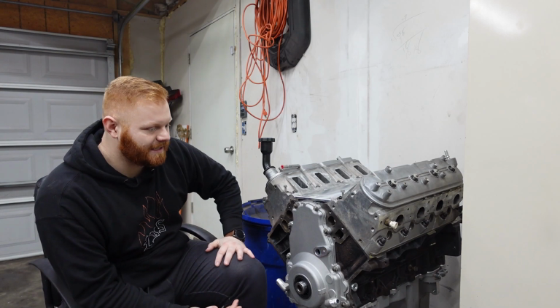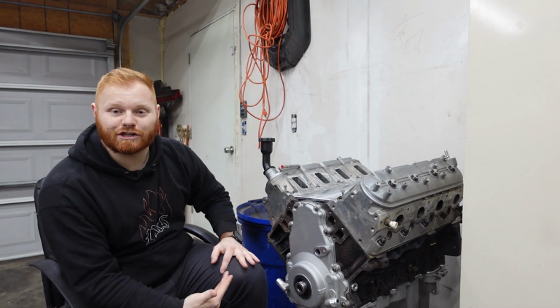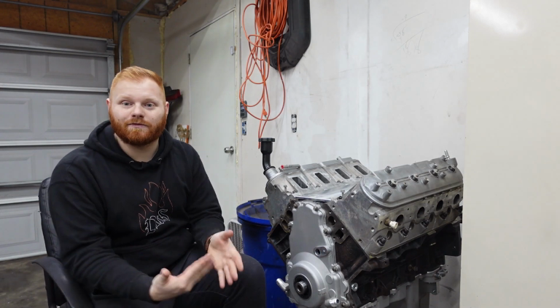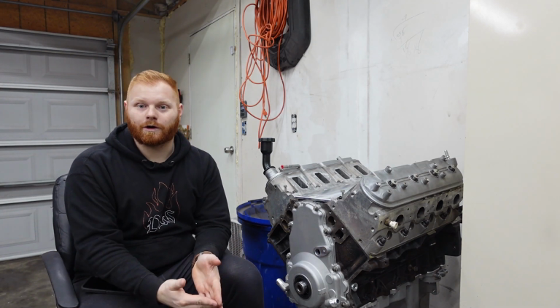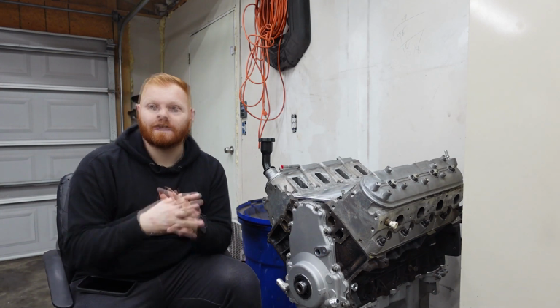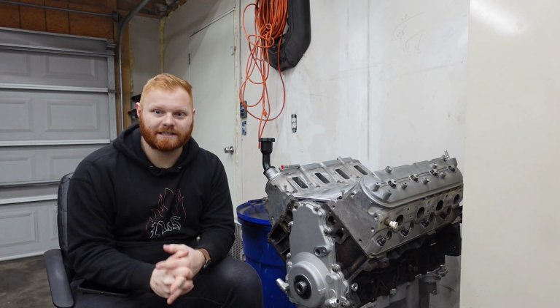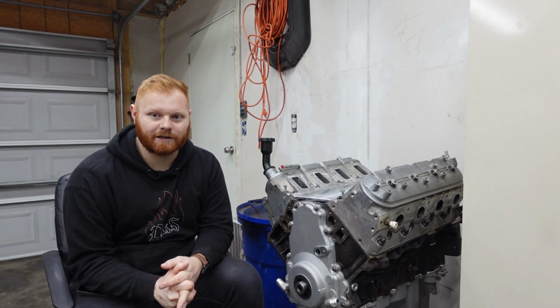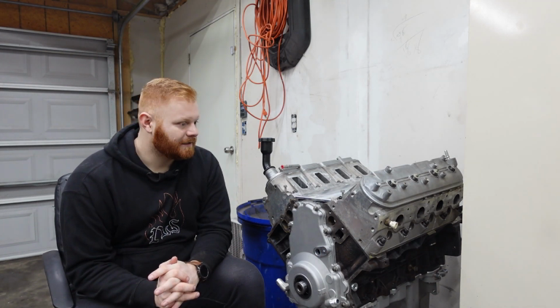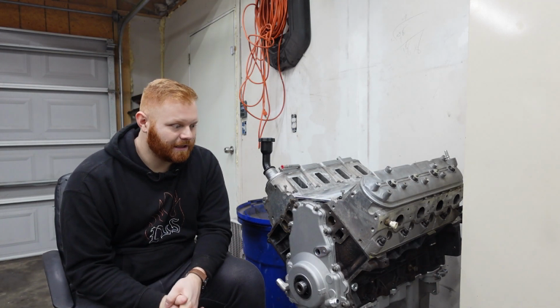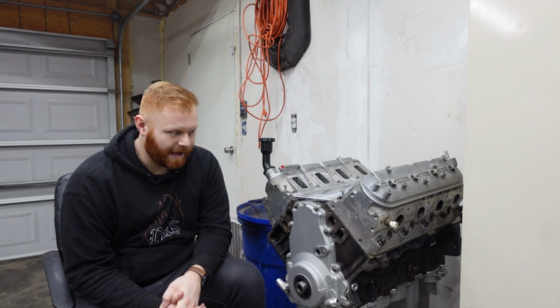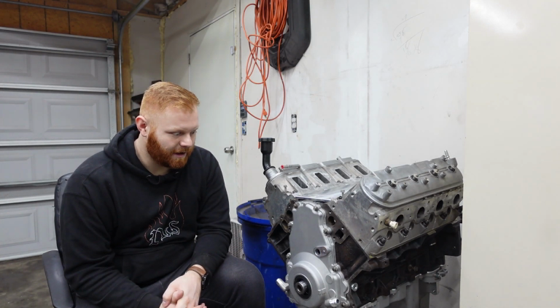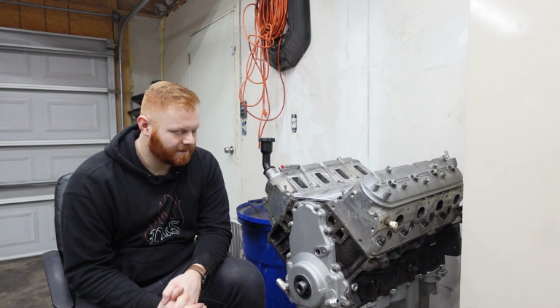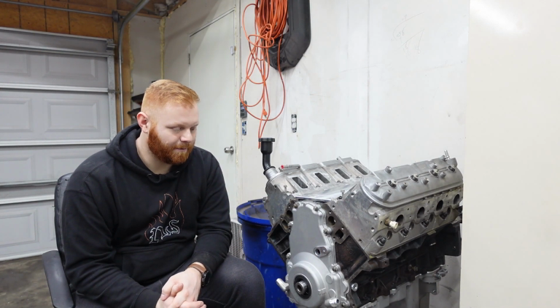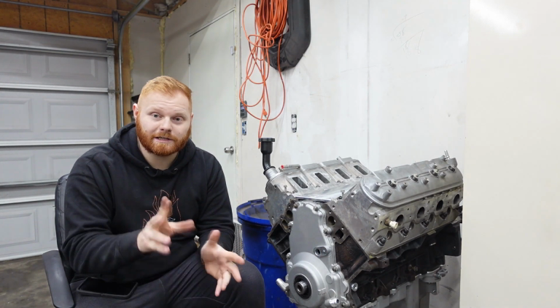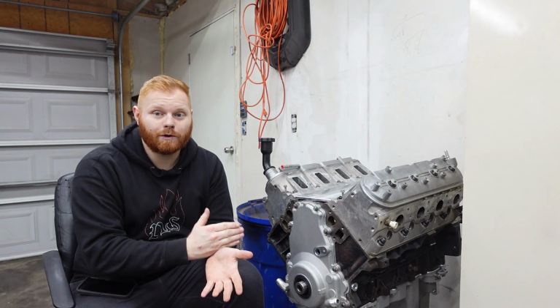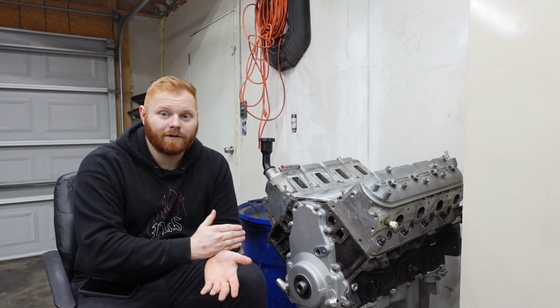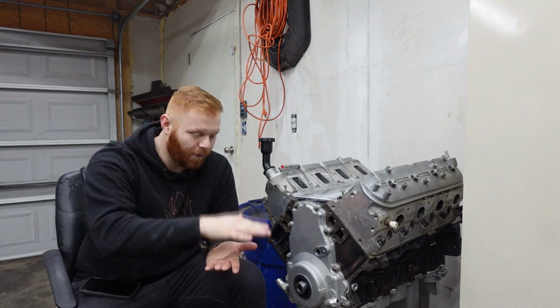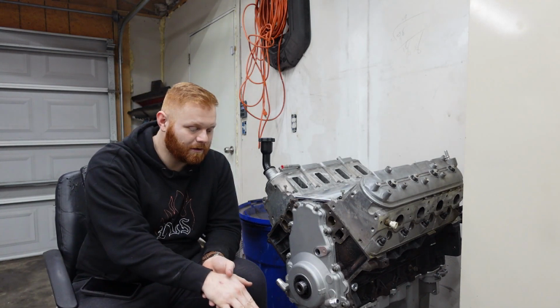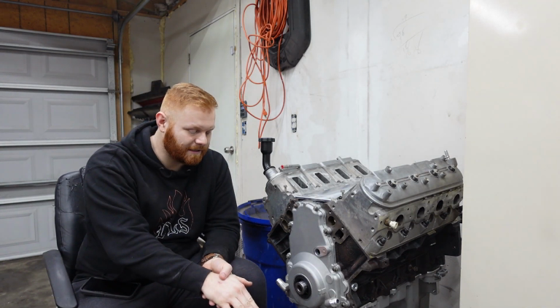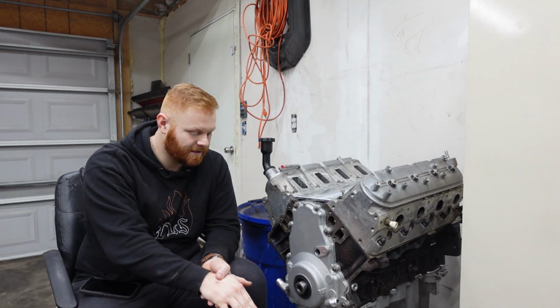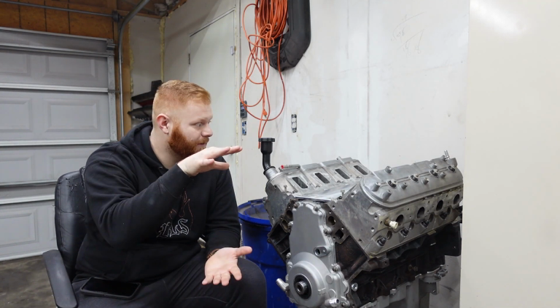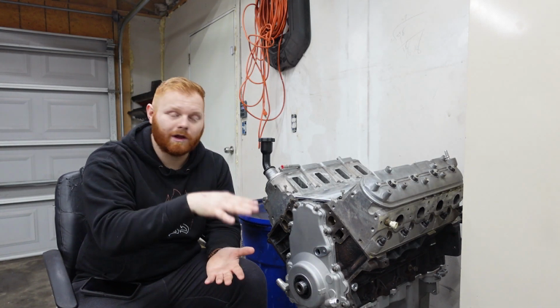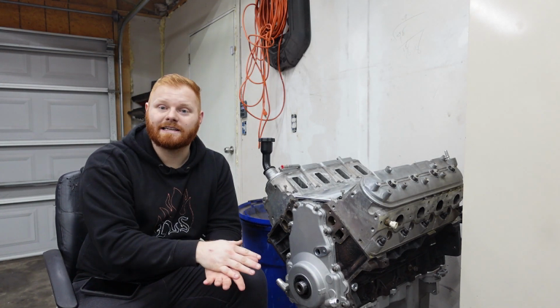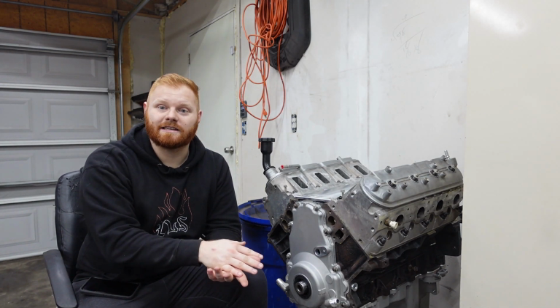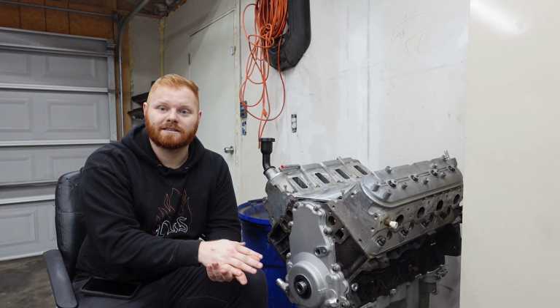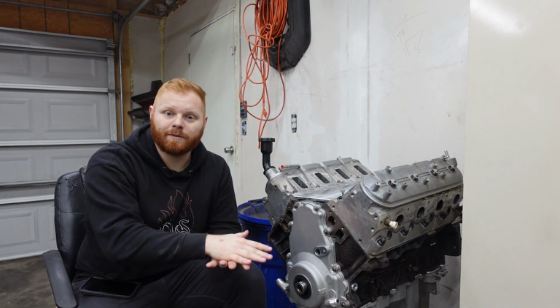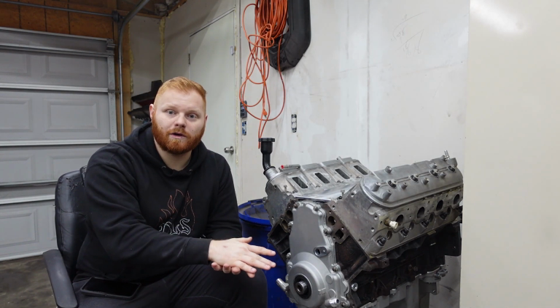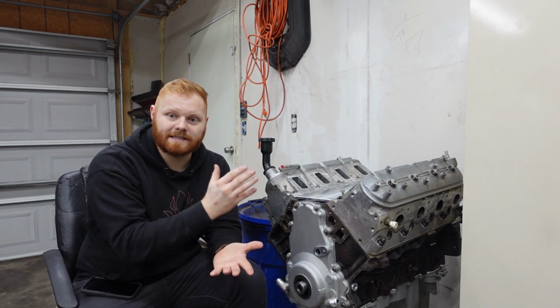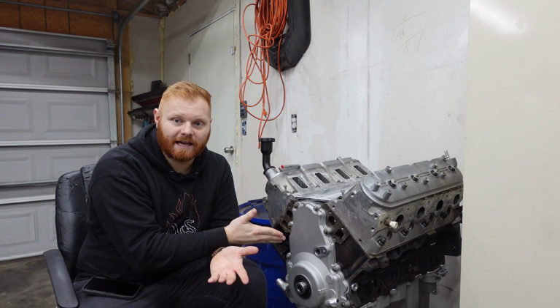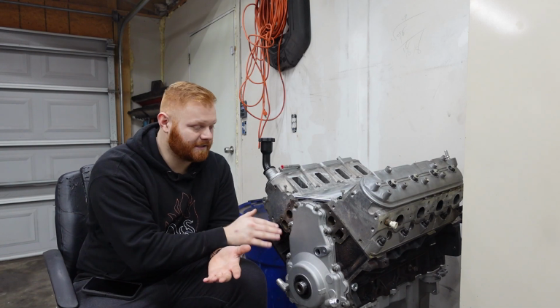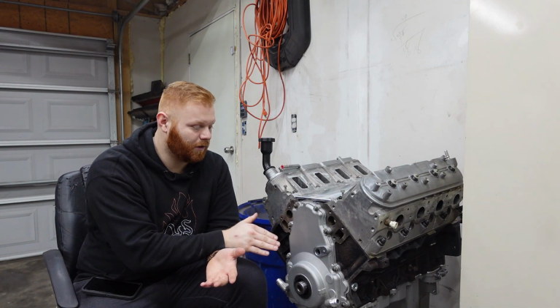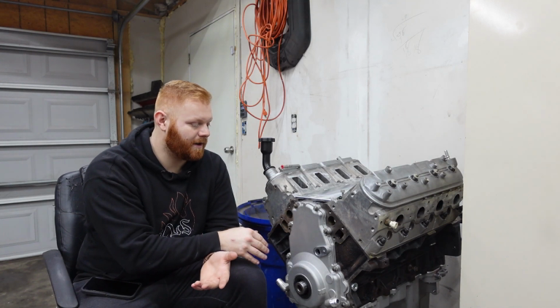This, guys, is a Gen 4 6-liter. It's got LS3 heads on it. Pretty much, let's go down the full build list — pretty much what is inside this internally.